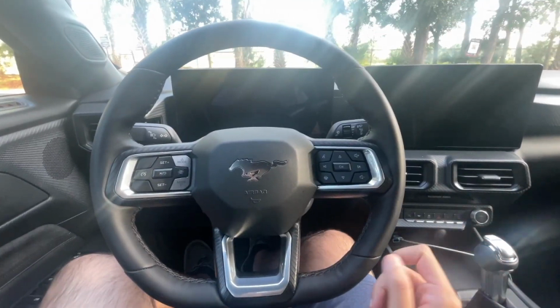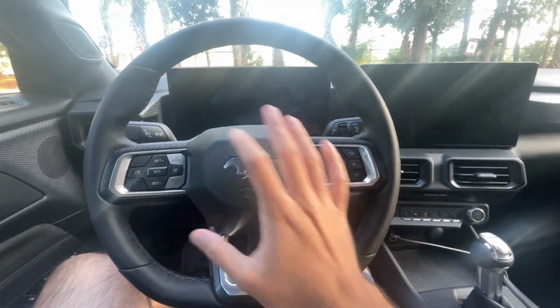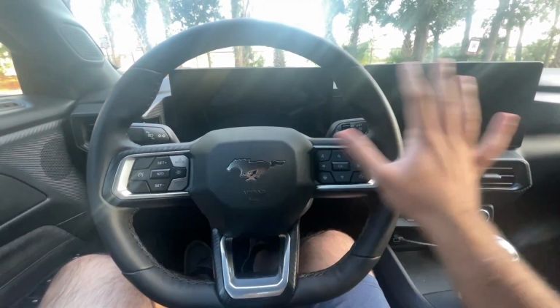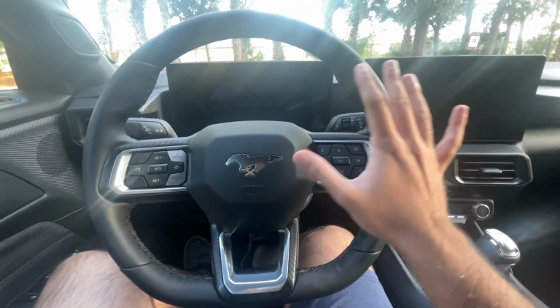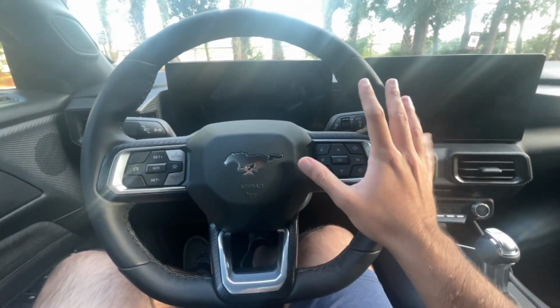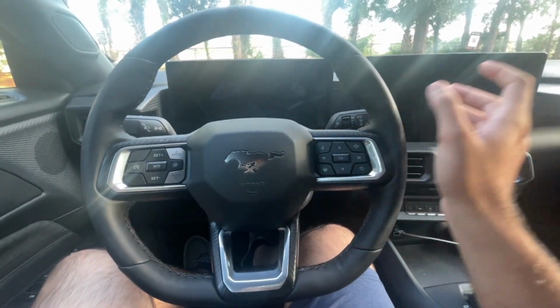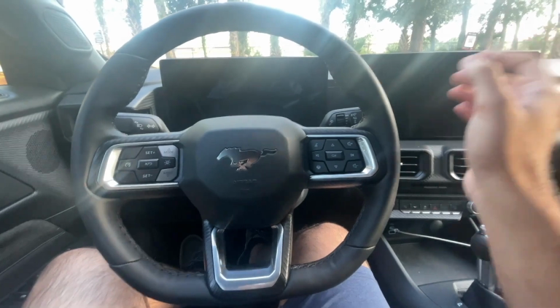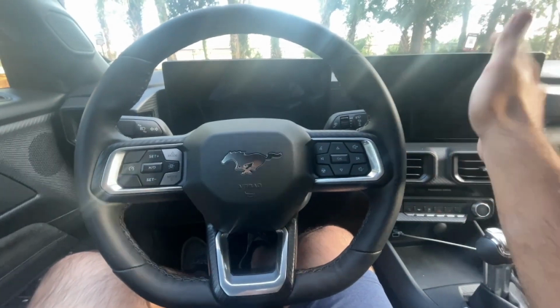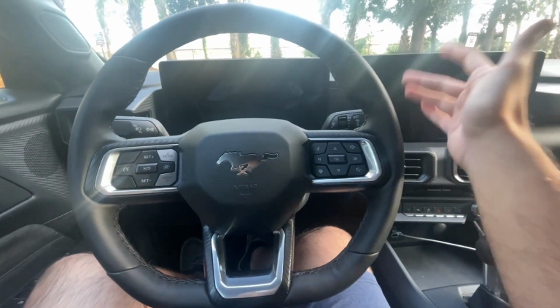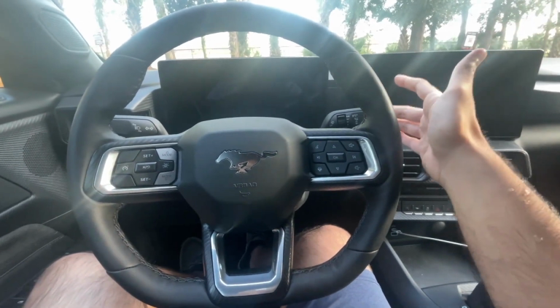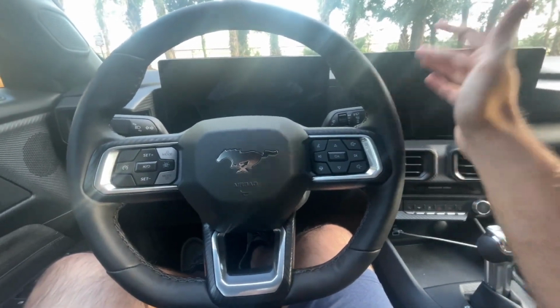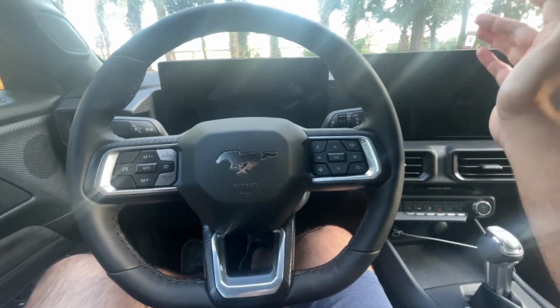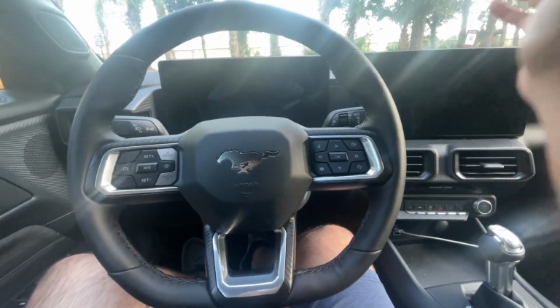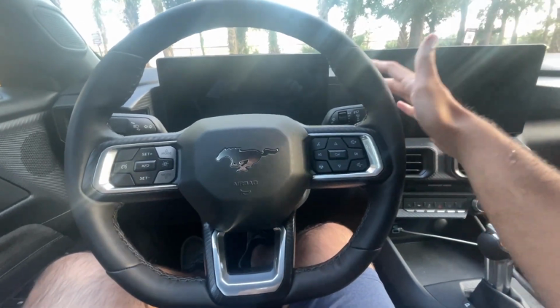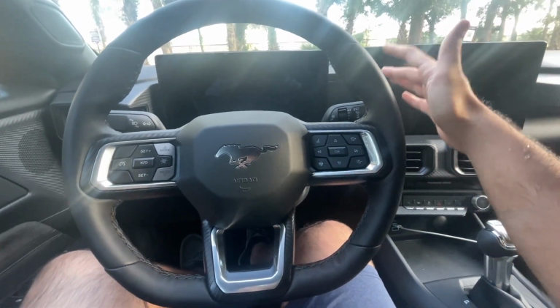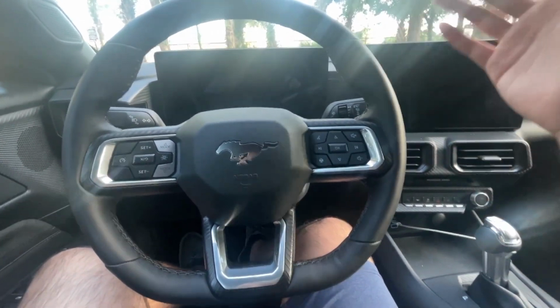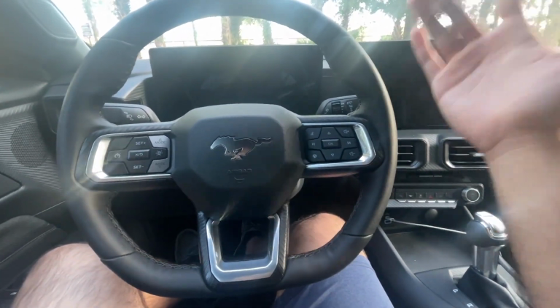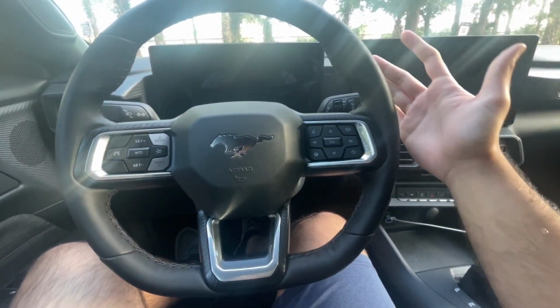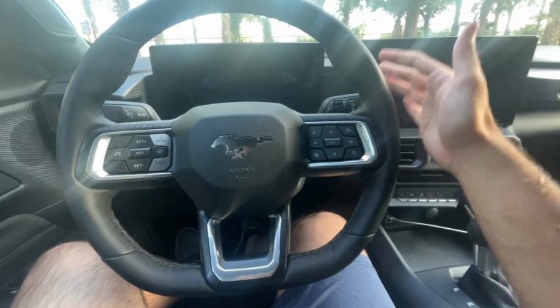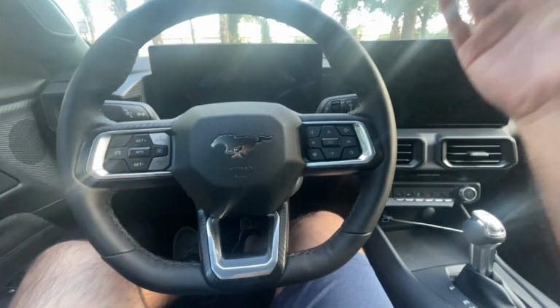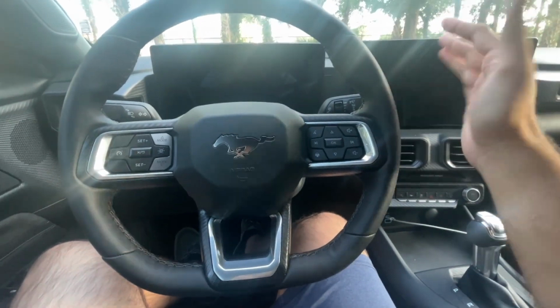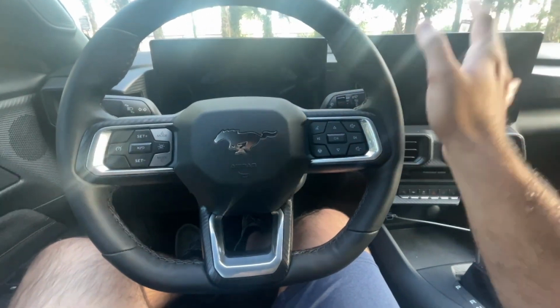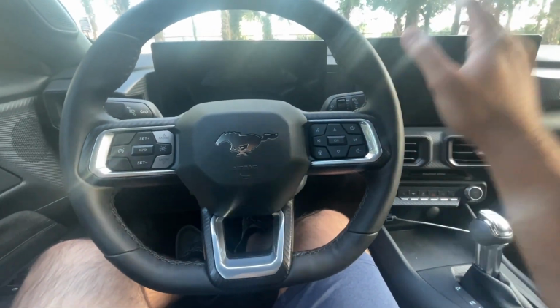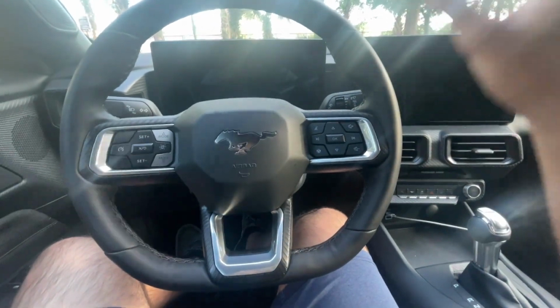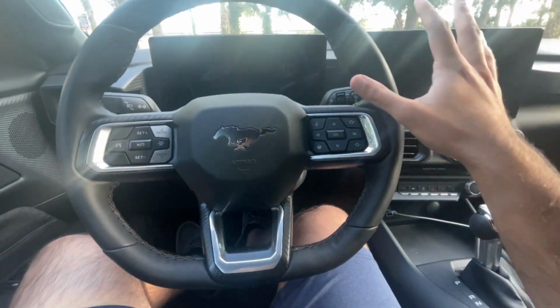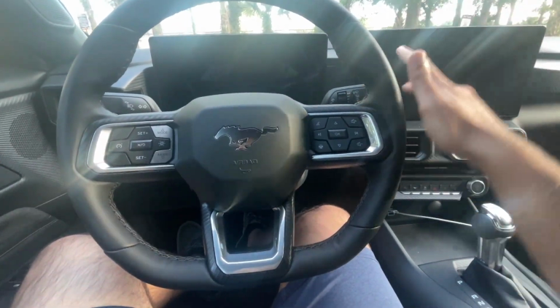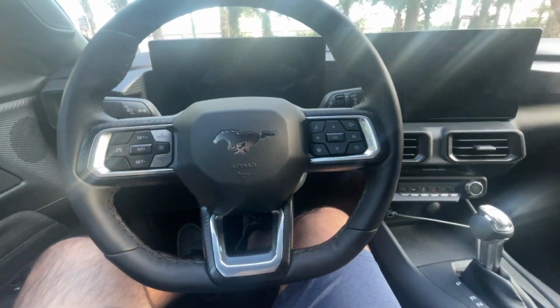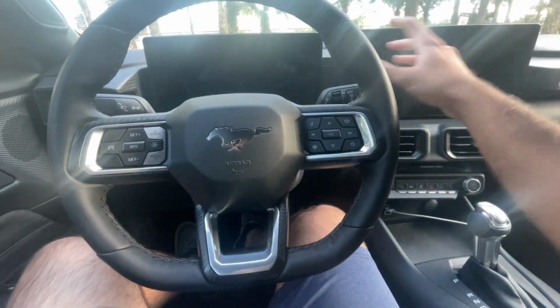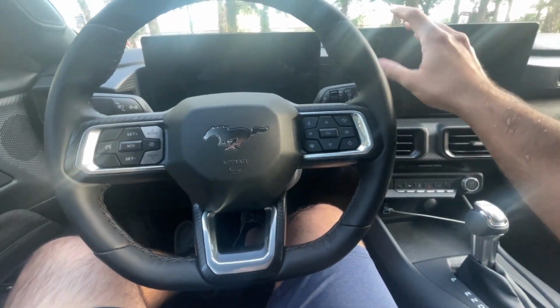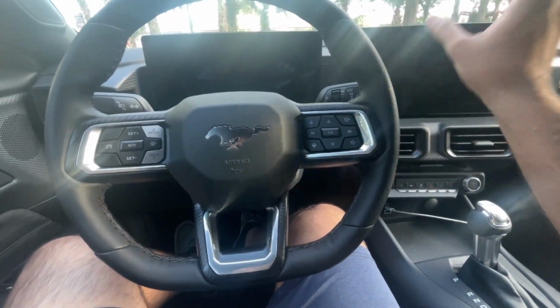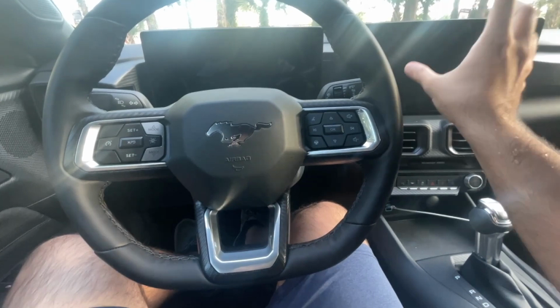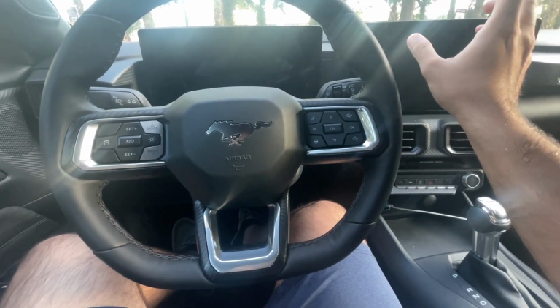So I am in a 2024 Mustang, but this is going to be the same procedure for any of your Sync 4 vehicles, whether you've got the Ford F-150, Ford Explorer — any of those vehicles are going to follow the same procedure because they're all coming with the Sync 4 system.